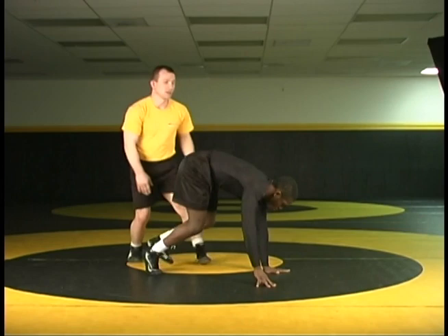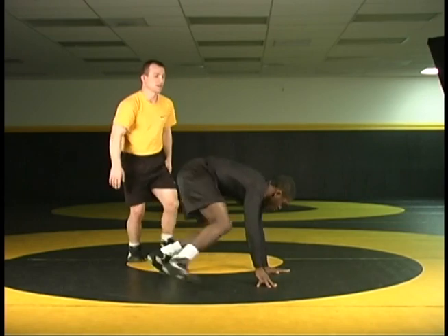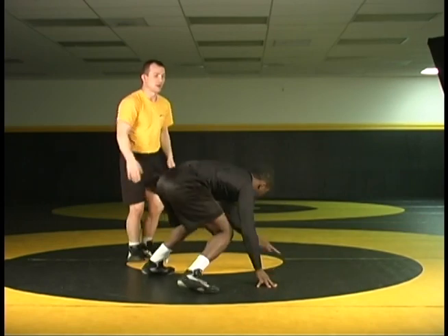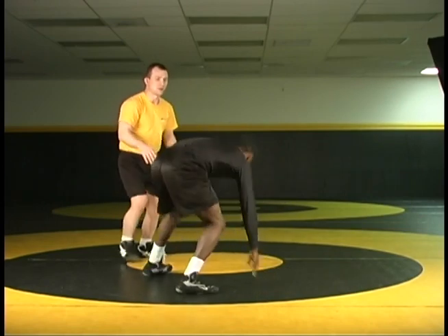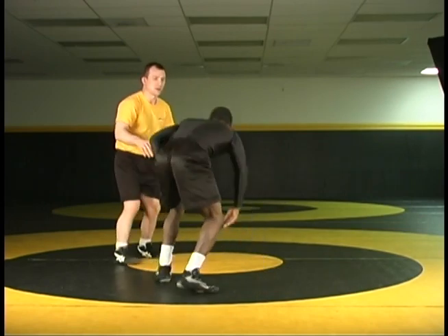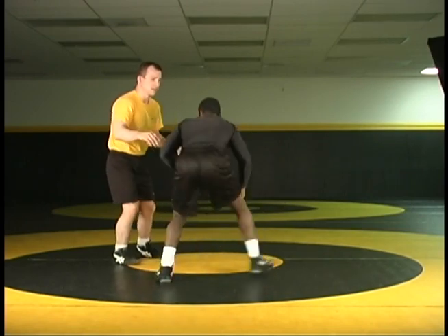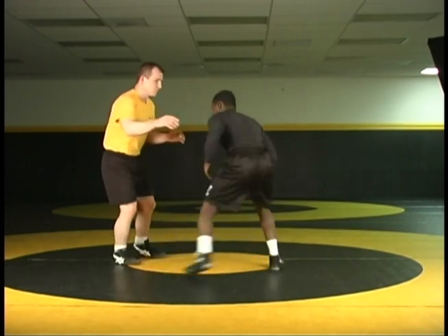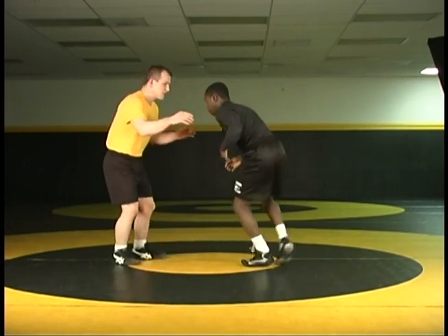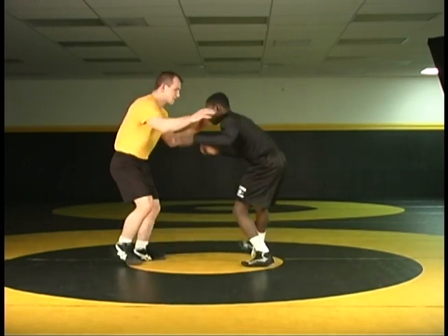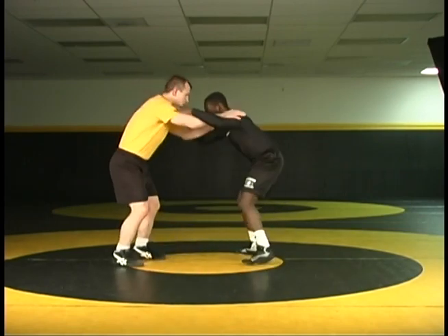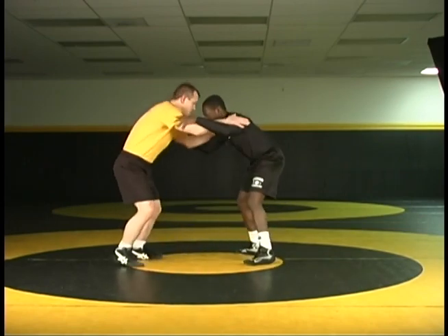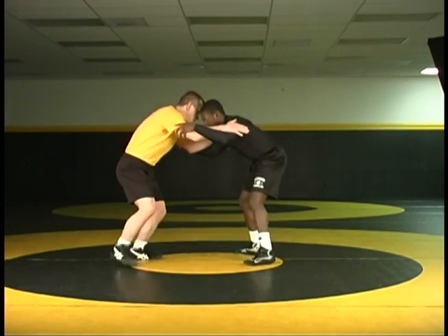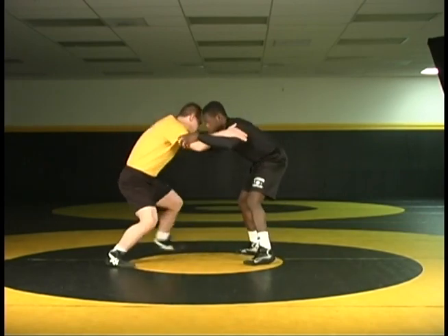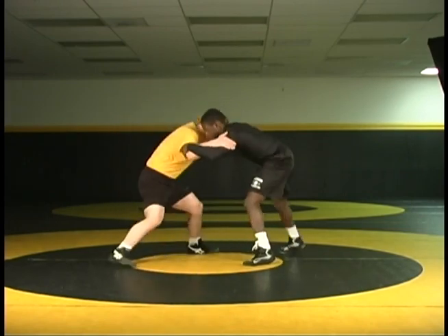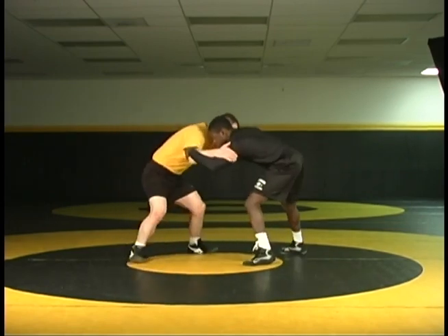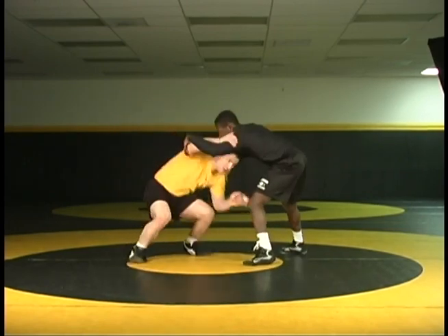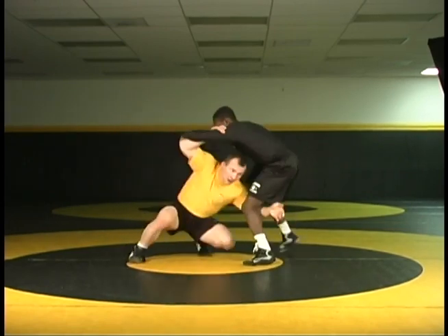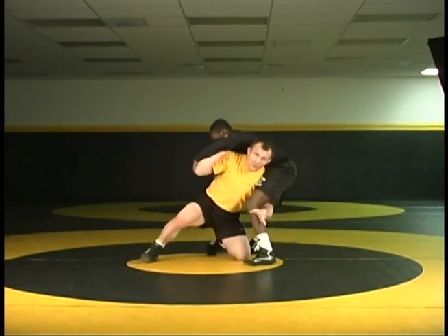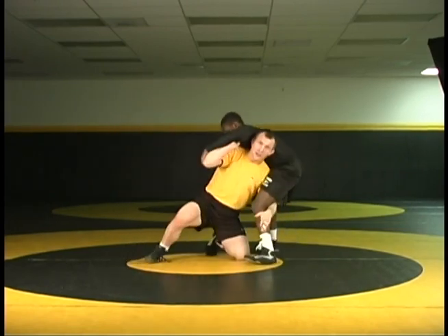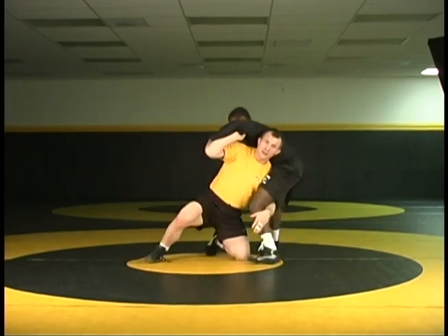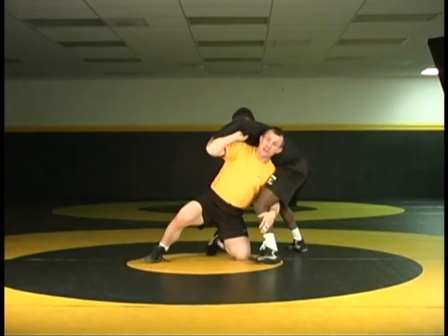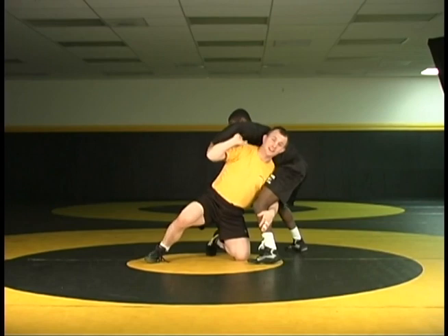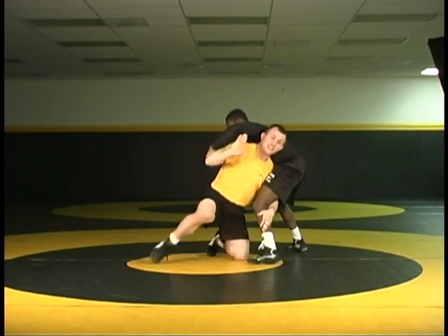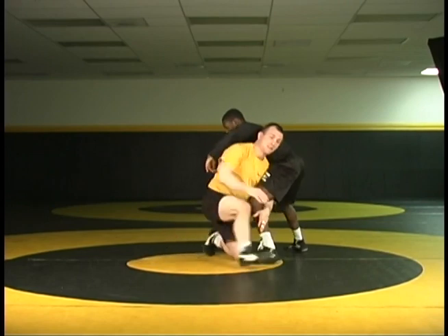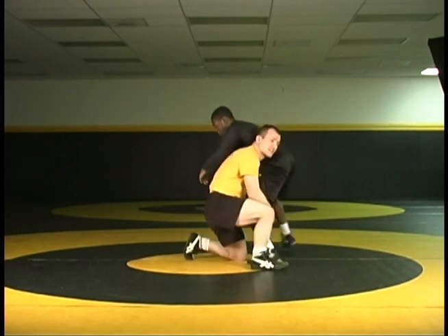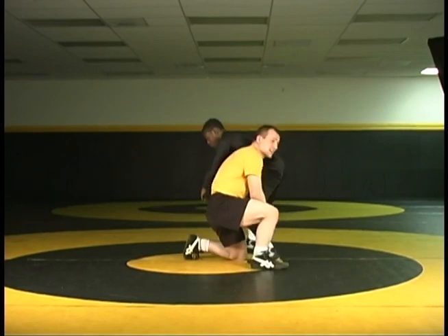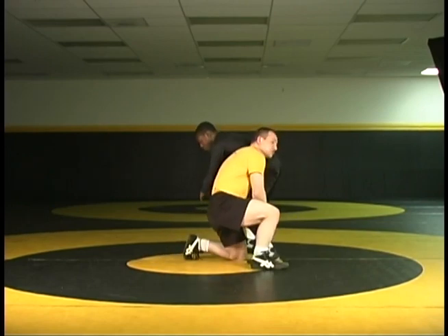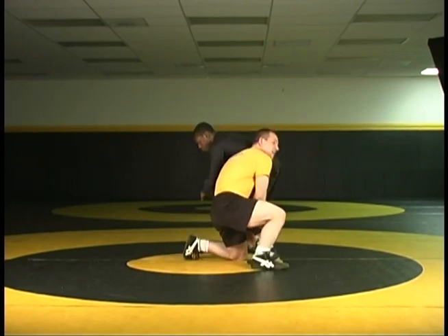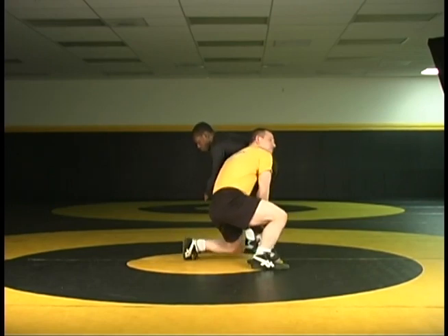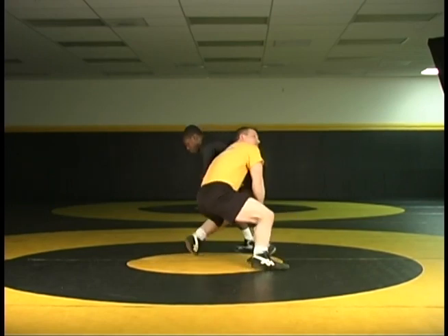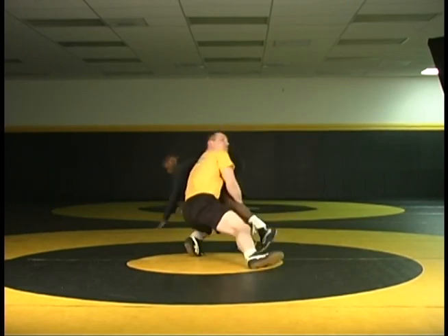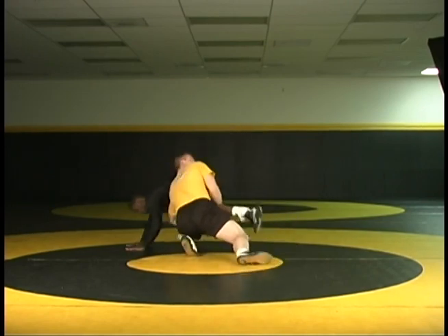Again, another angle on that — from here, I step, I tense him up, I peek, left hand in high C, step outside. Now you change, finish the move.